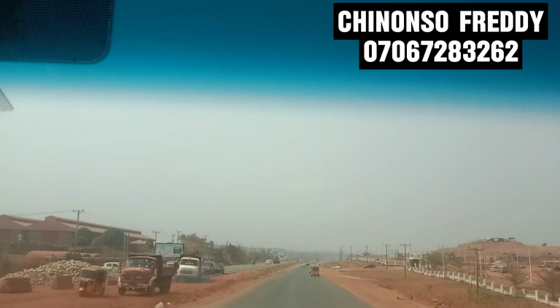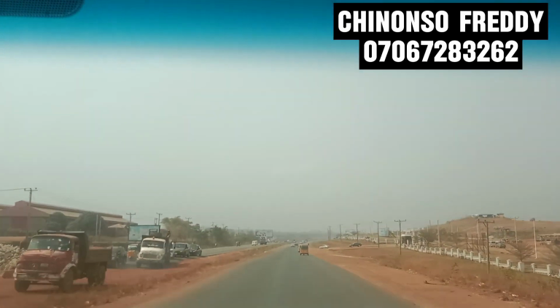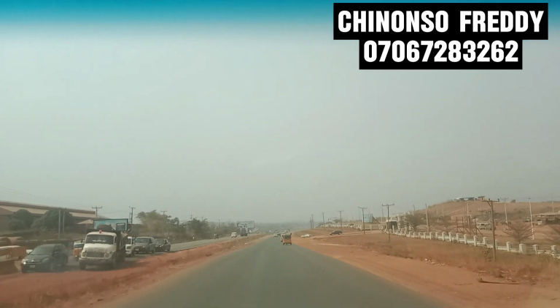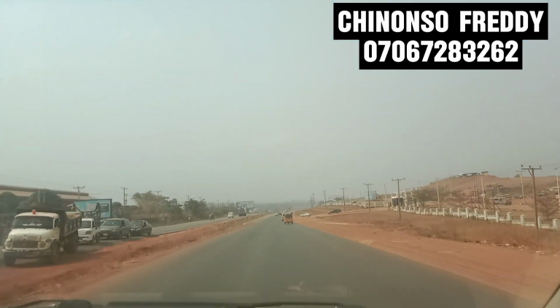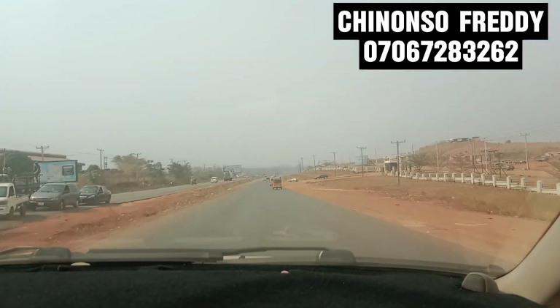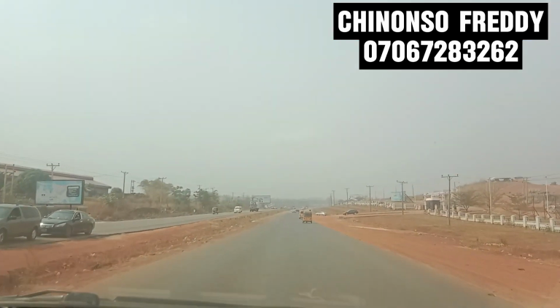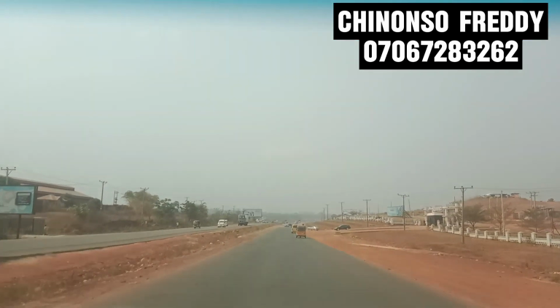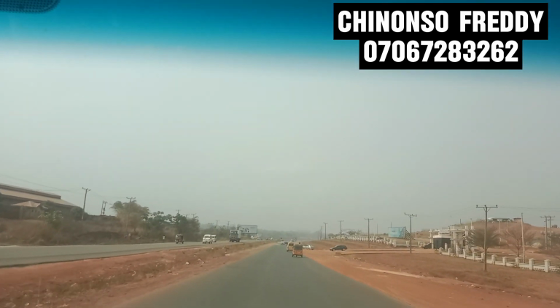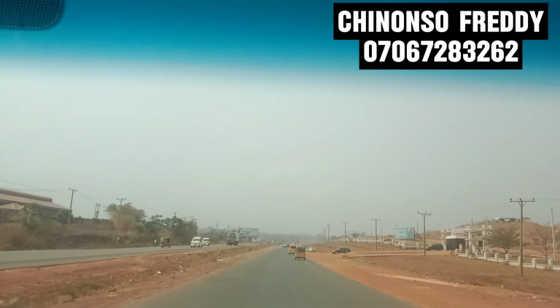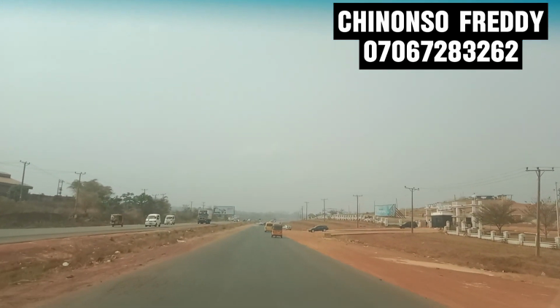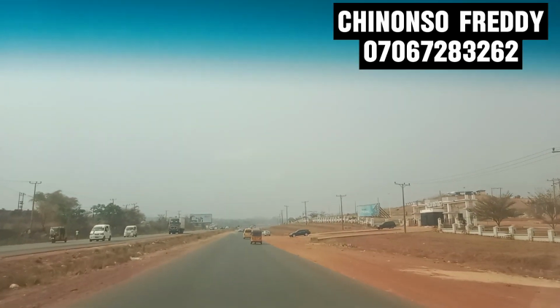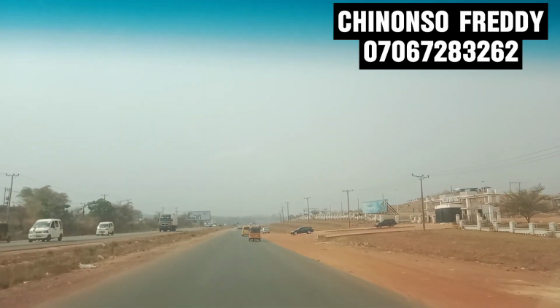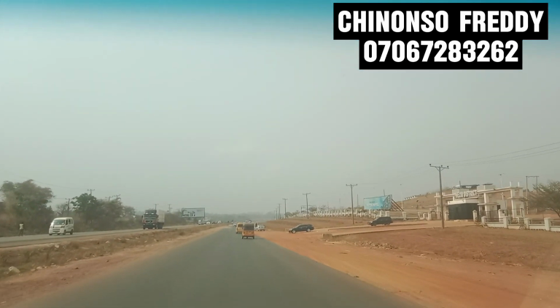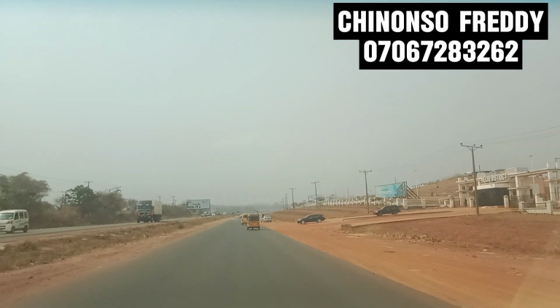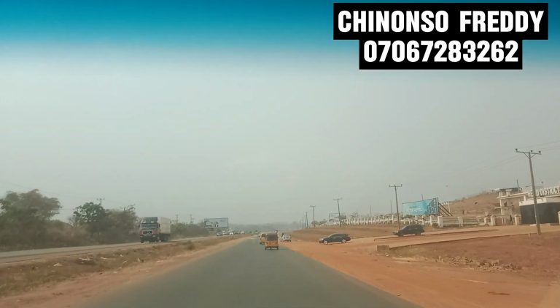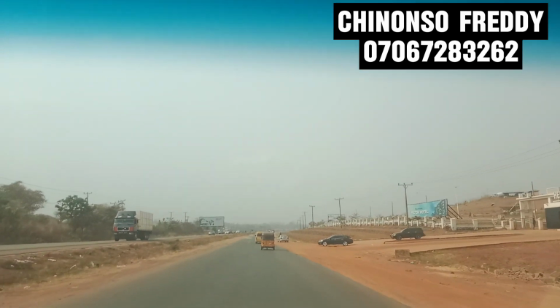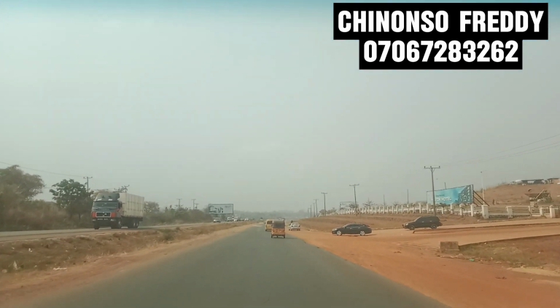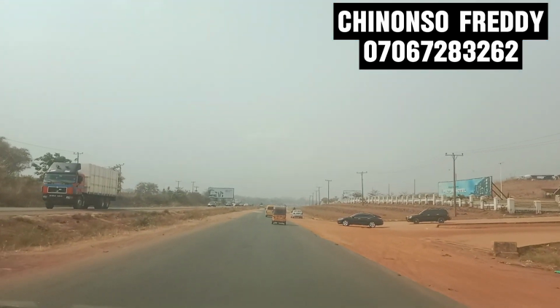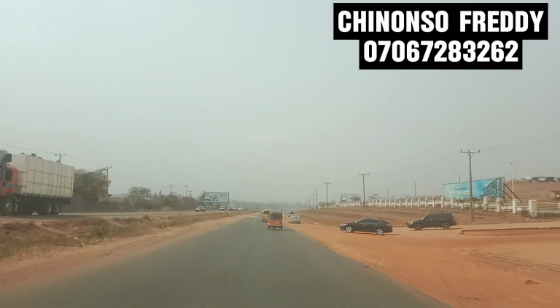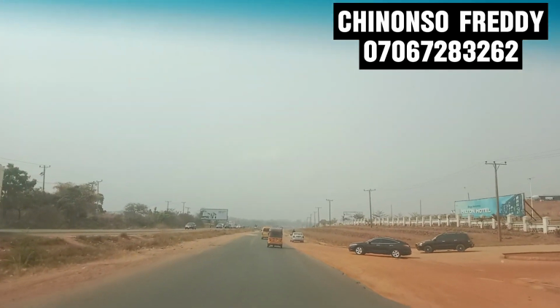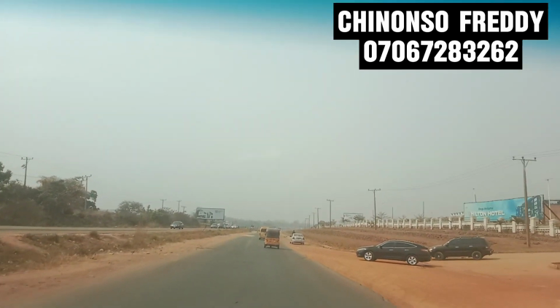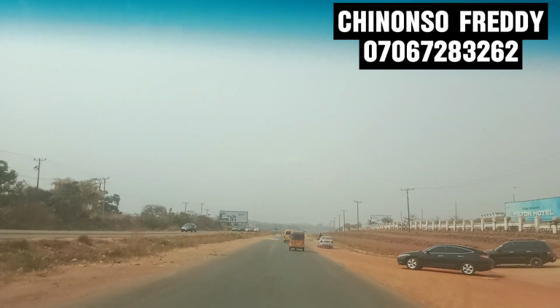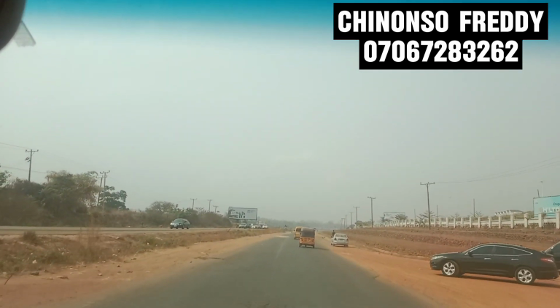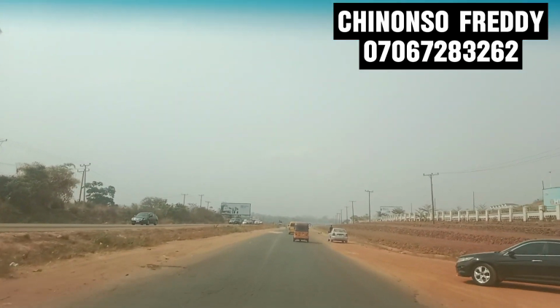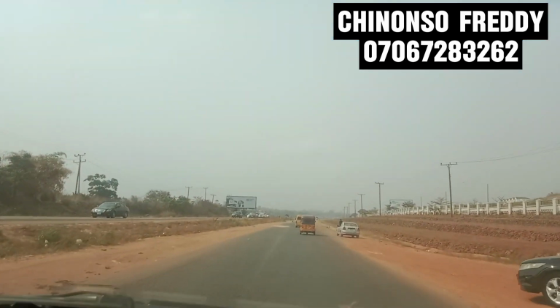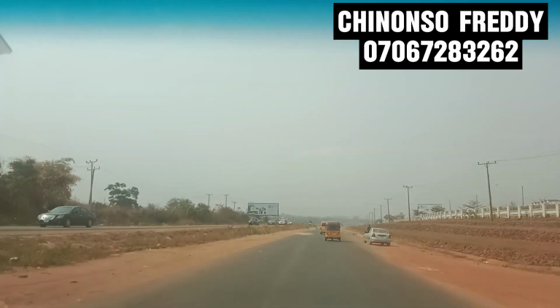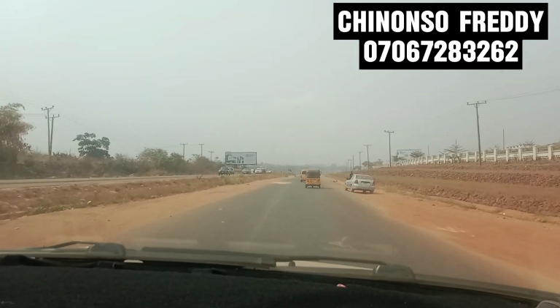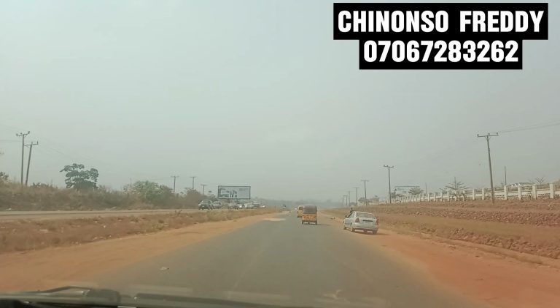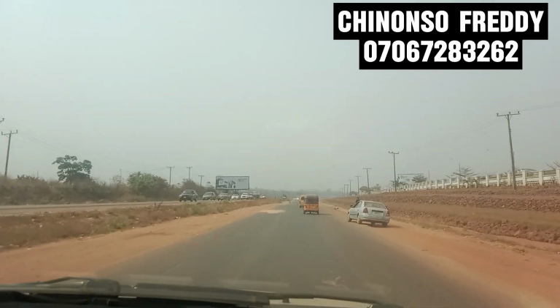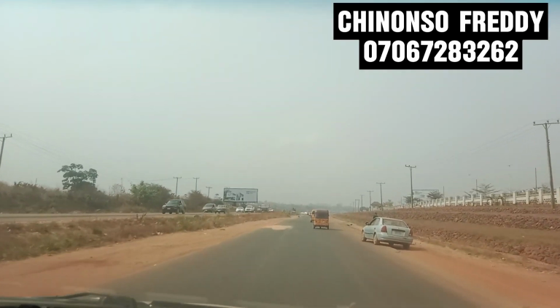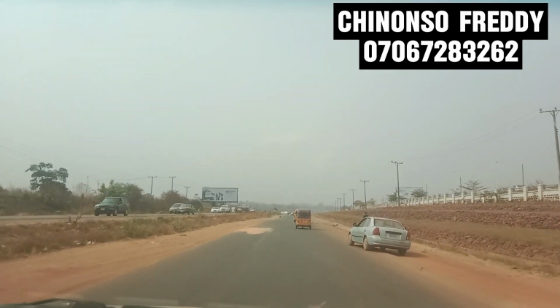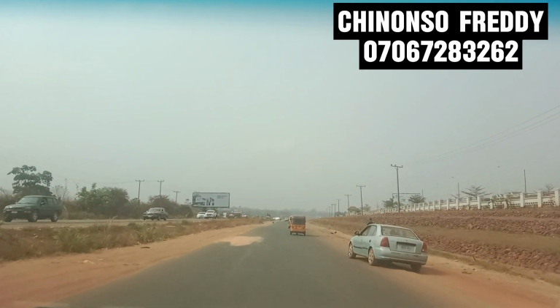If you look at your left-hand side, you are going to see Helium Estates. After Helium Estates, you go directly to Centenary City.